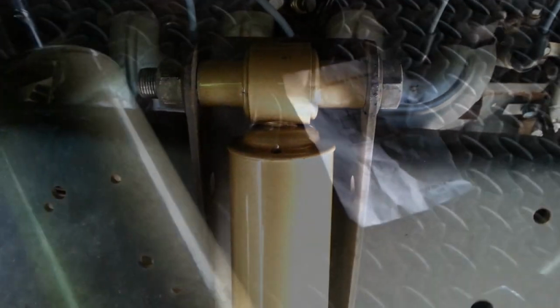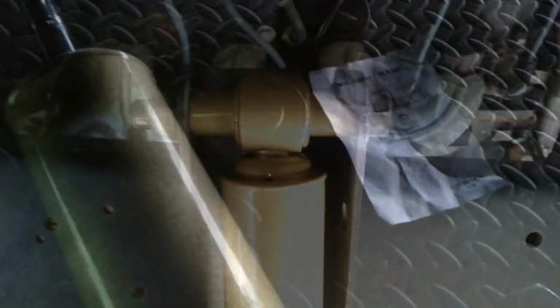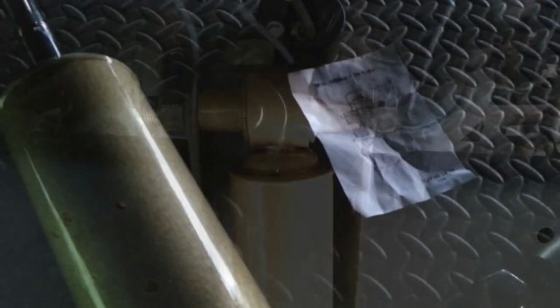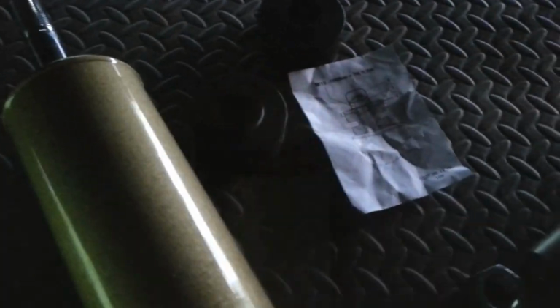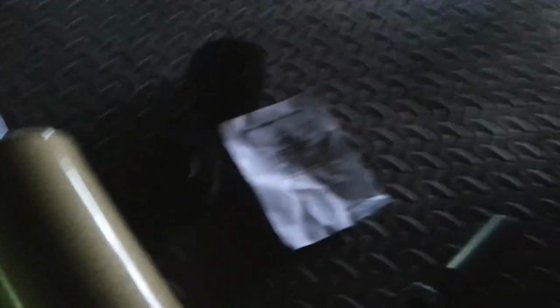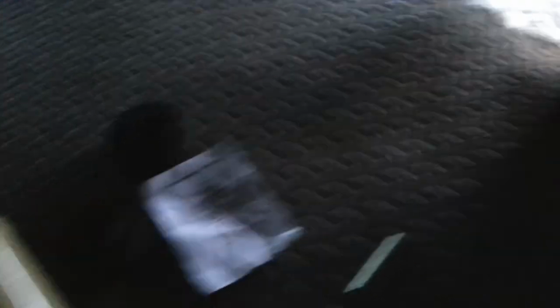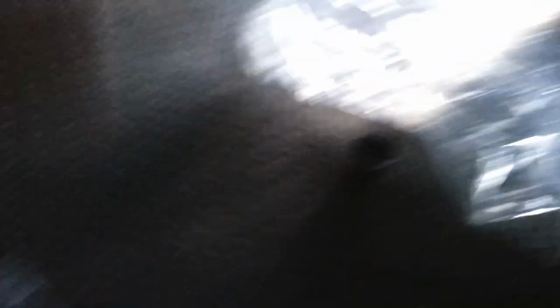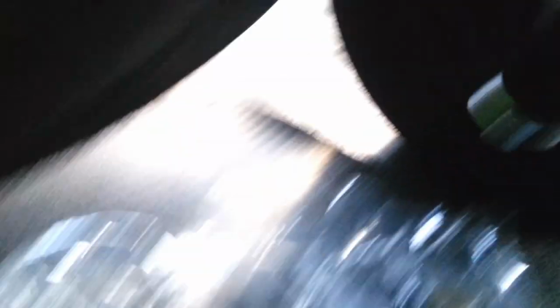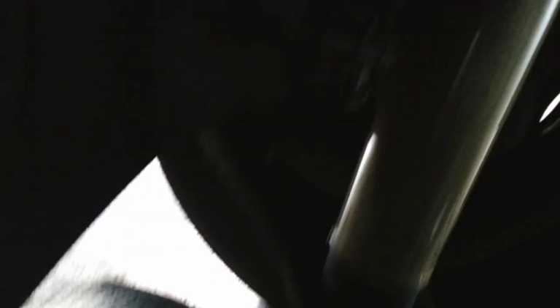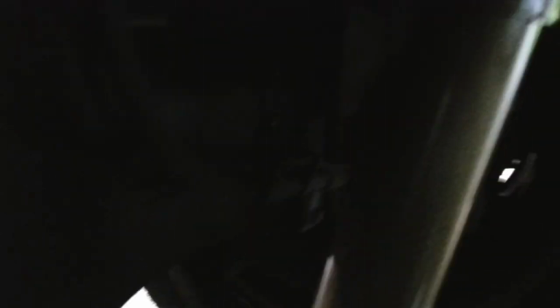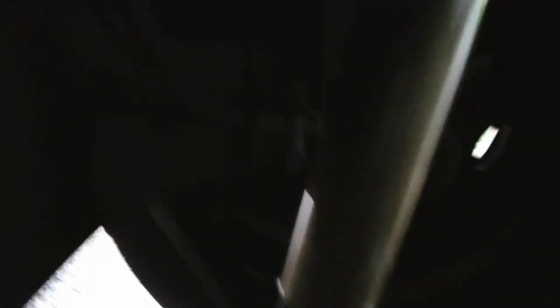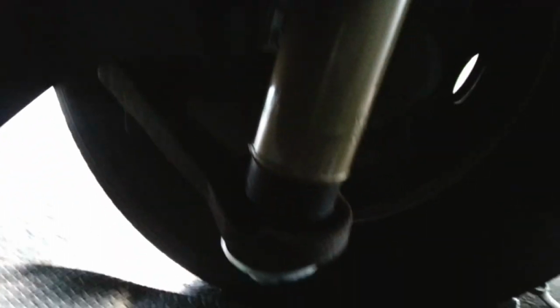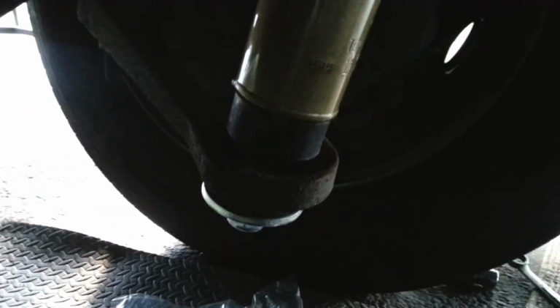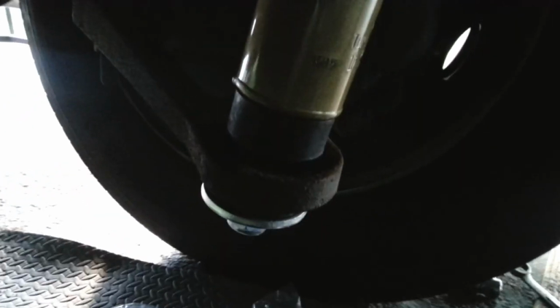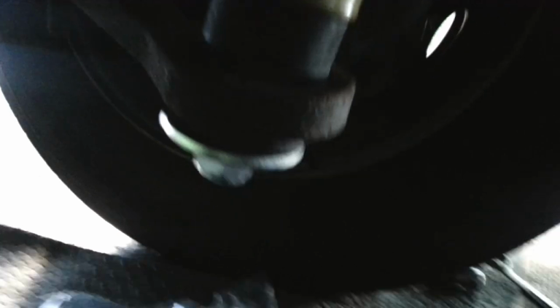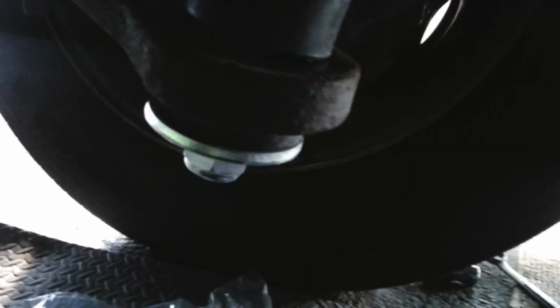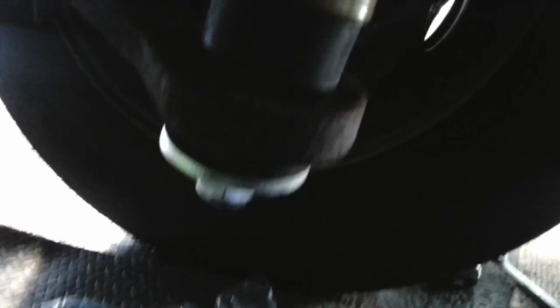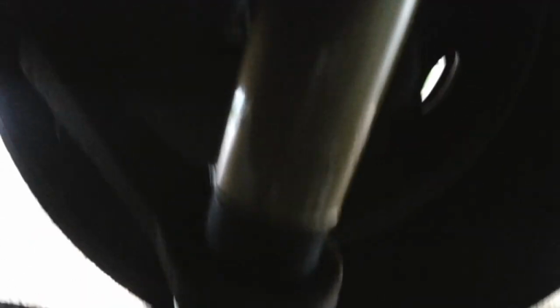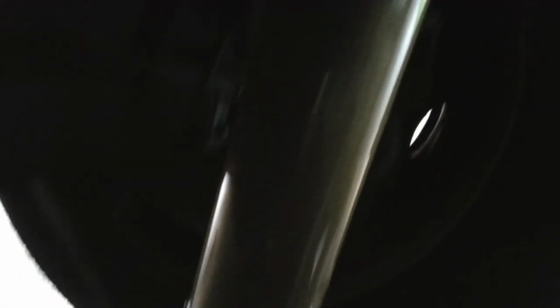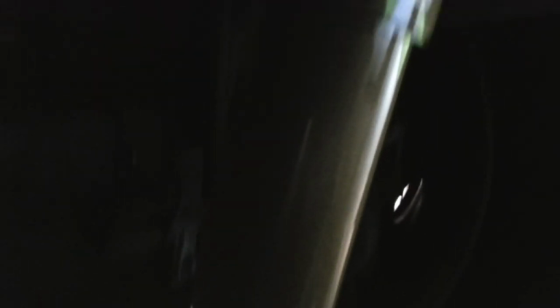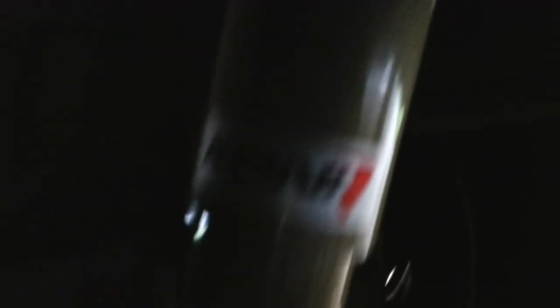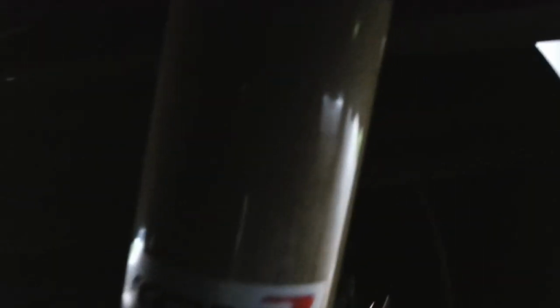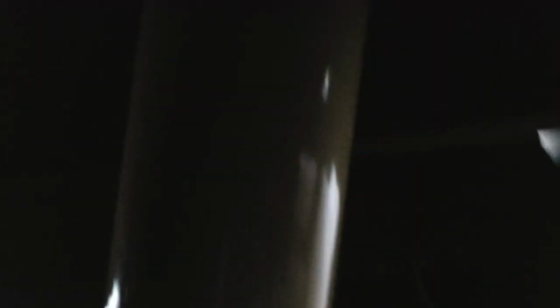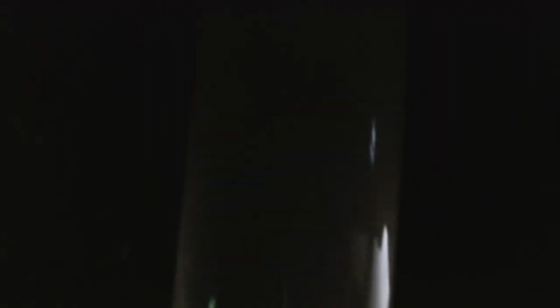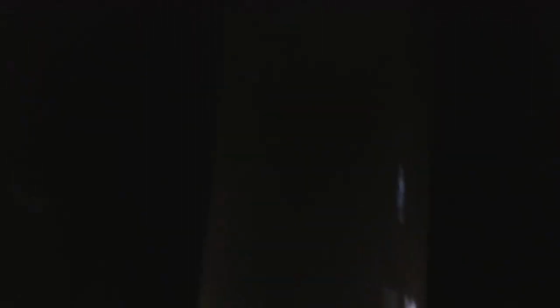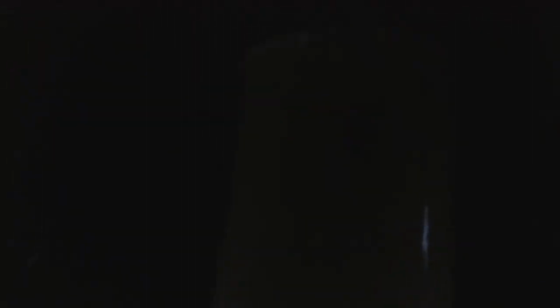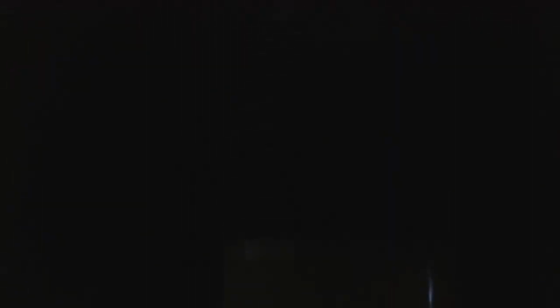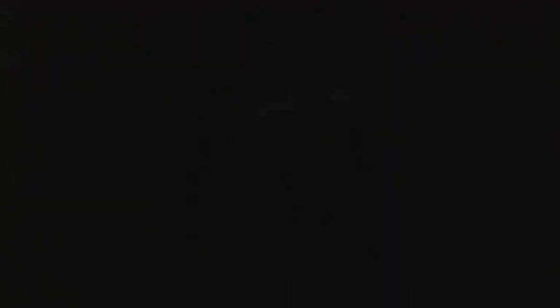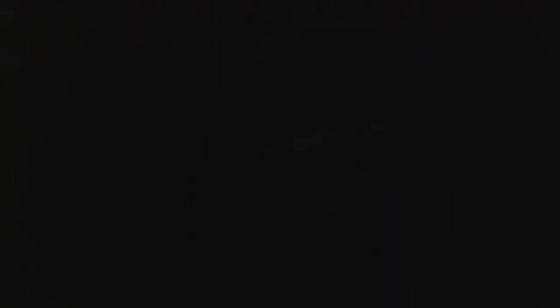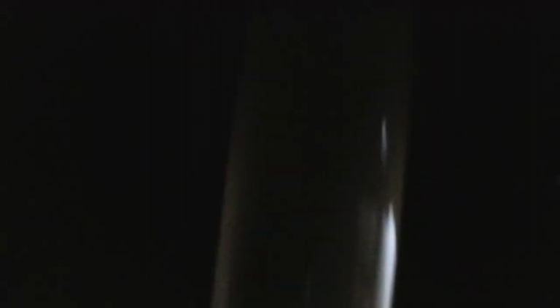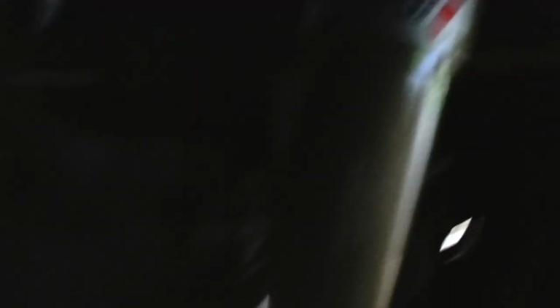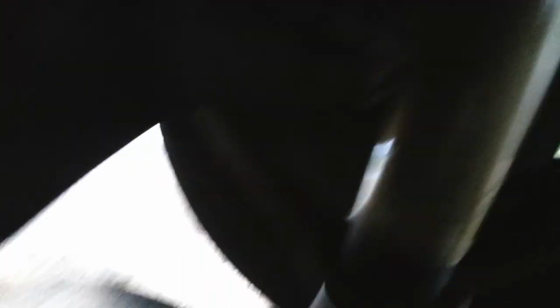I'm trying to hurry up - it's starting to get dark on me. As you can see, we got this shock installed. Still need to torque it. It's dark up there.